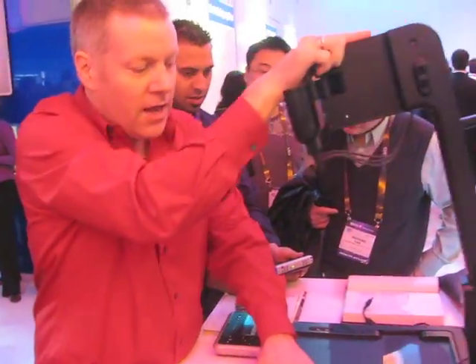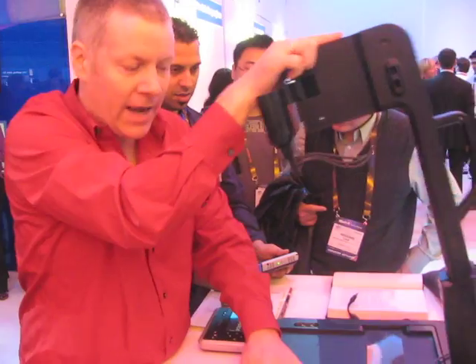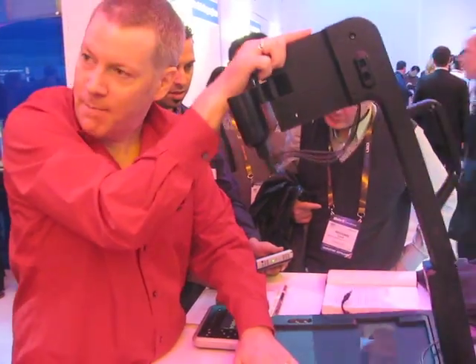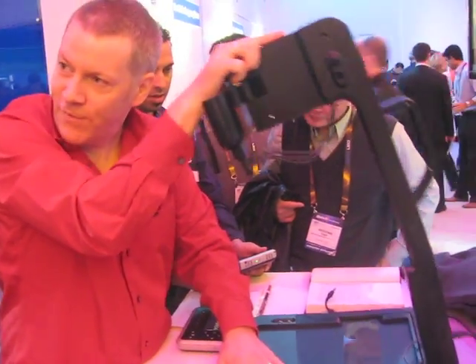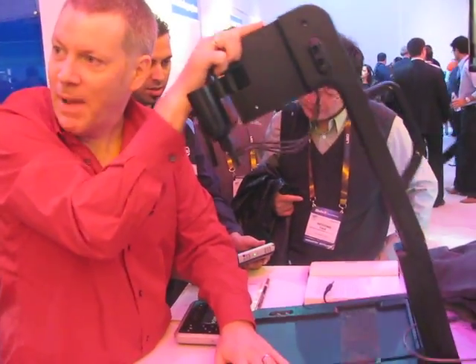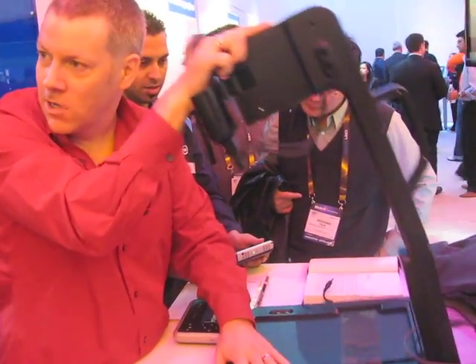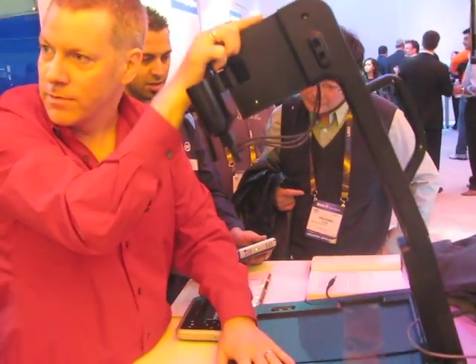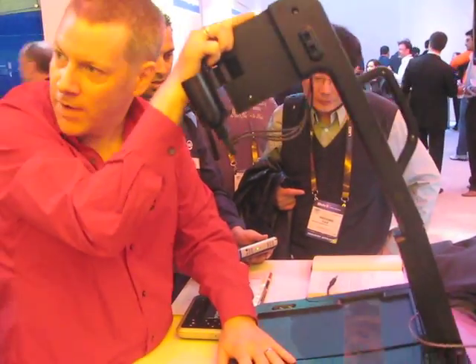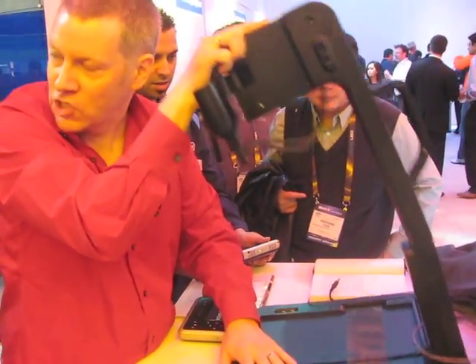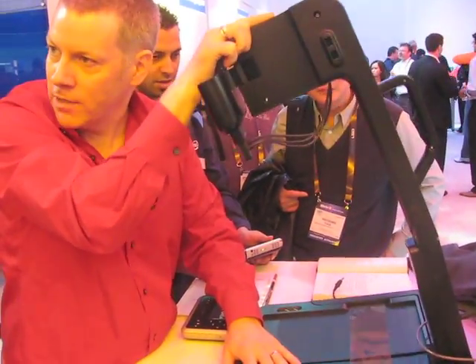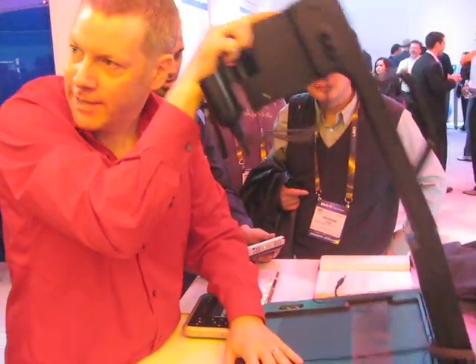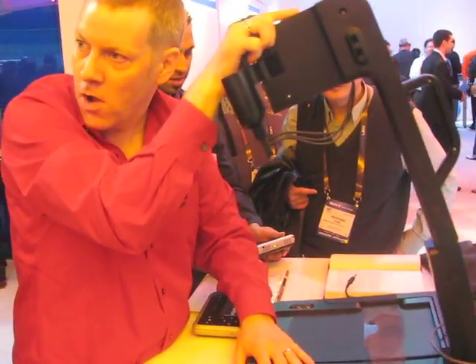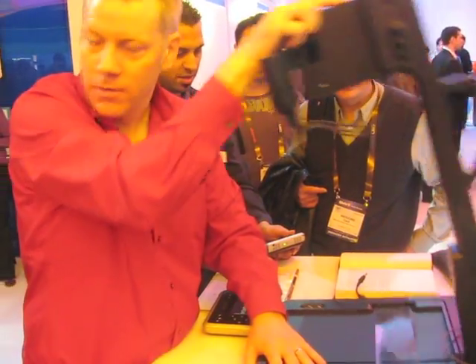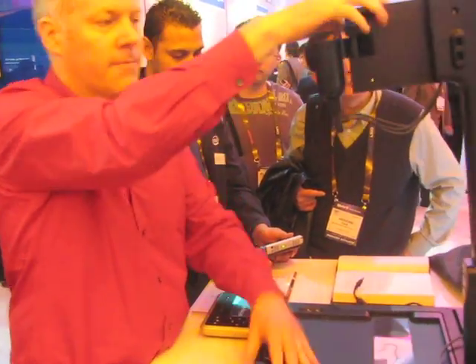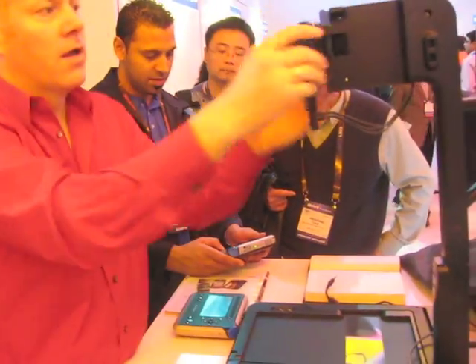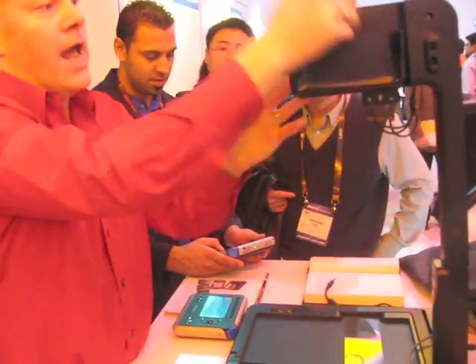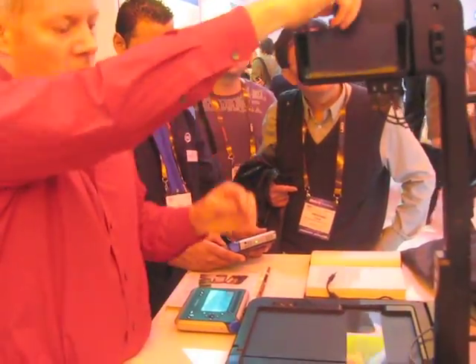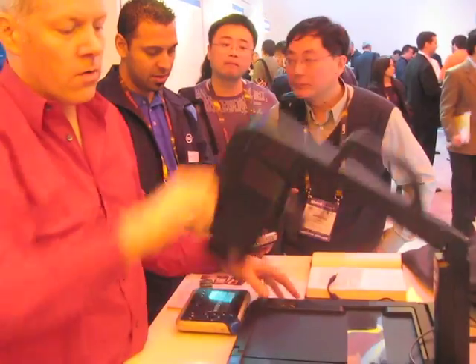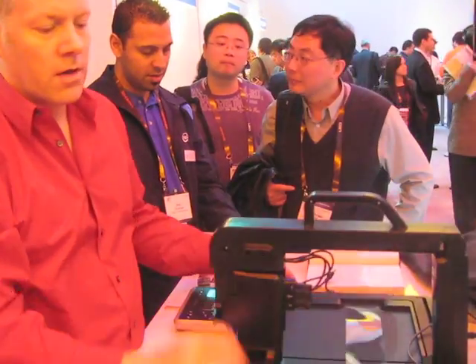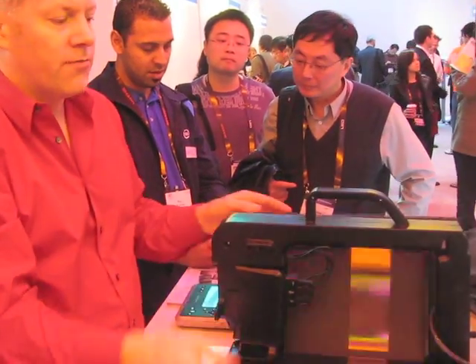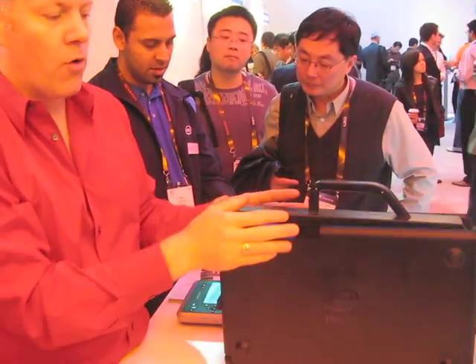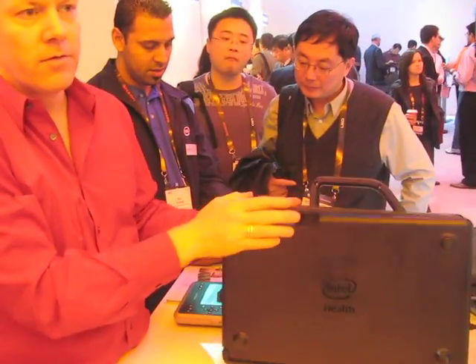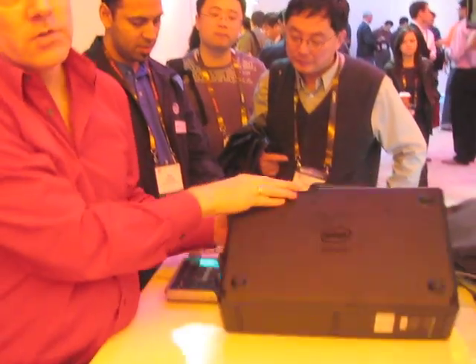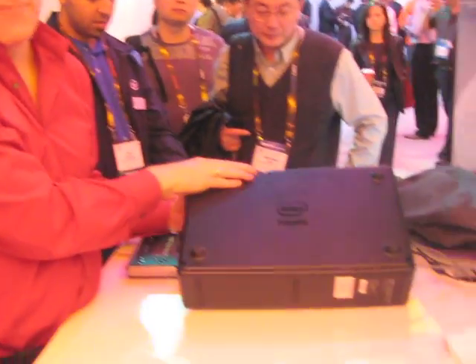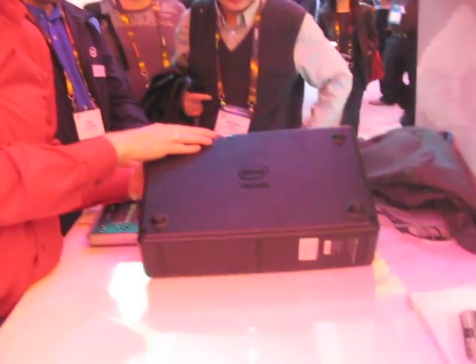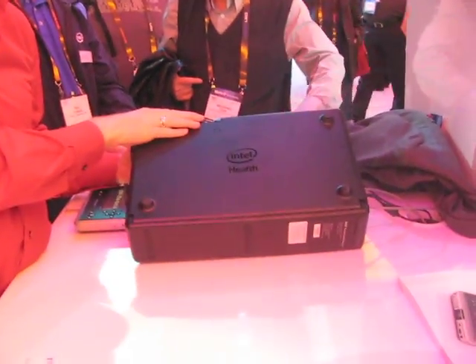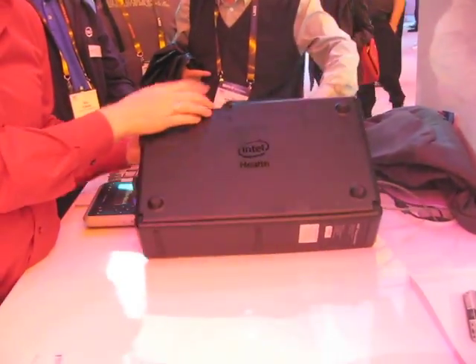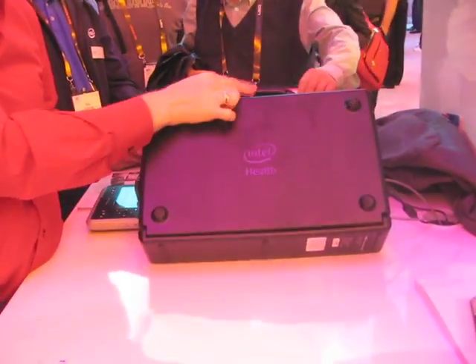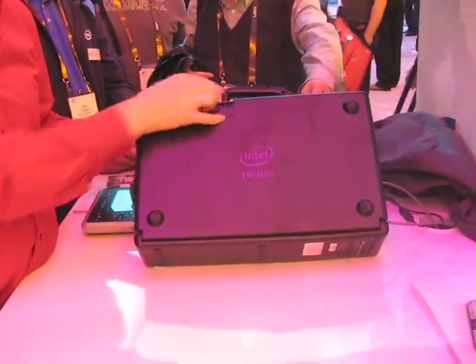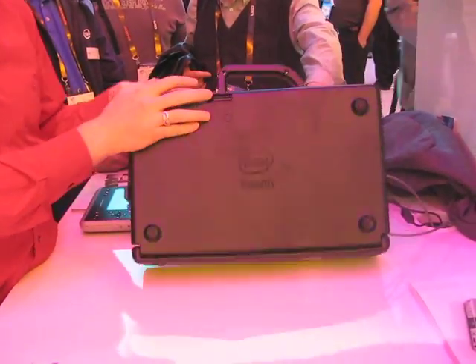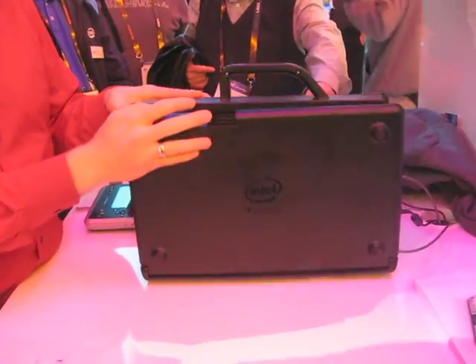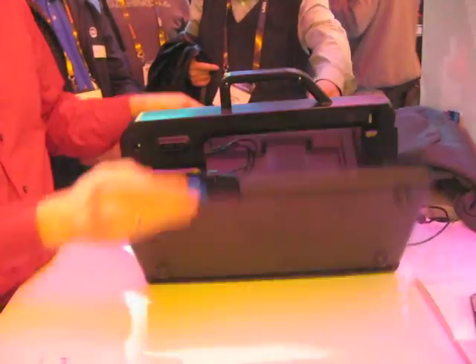That can bear a 50-pound load. Very sturdy, very strong. Now it also is very portable, so I can fold it up and take it on the go — got a handle, got a thing to go.